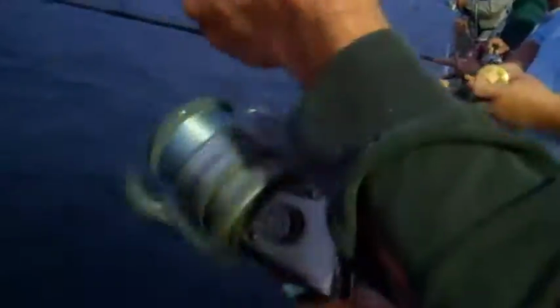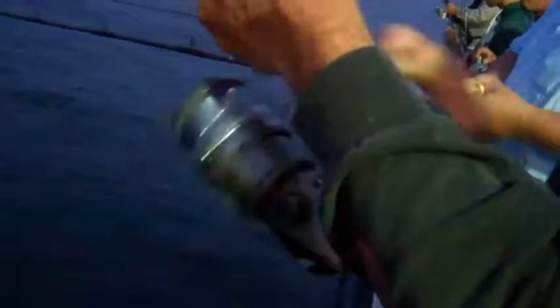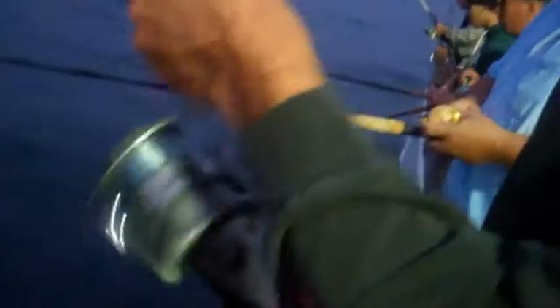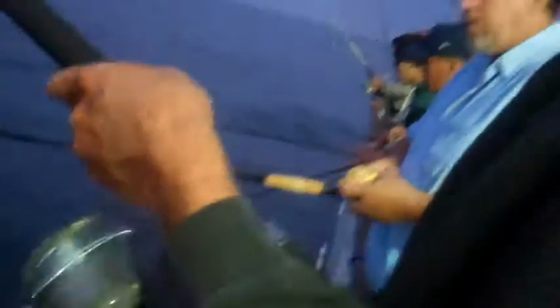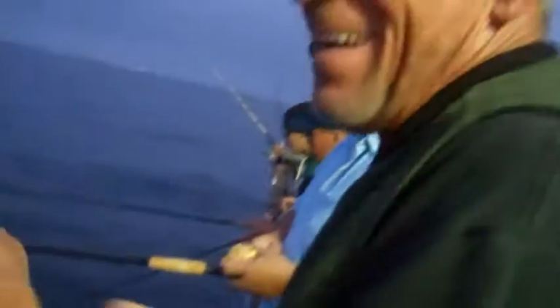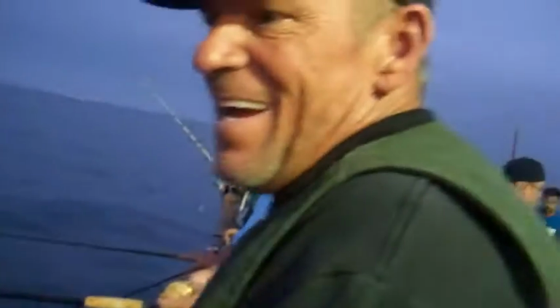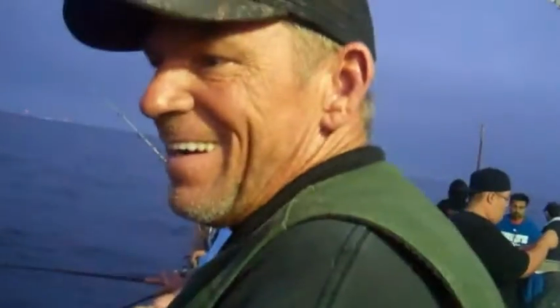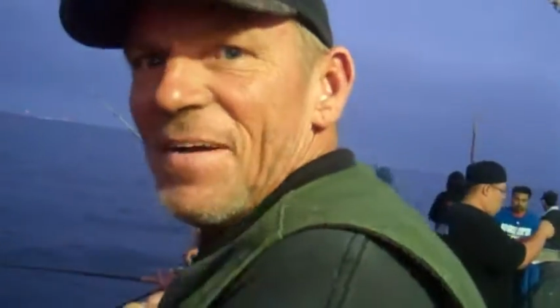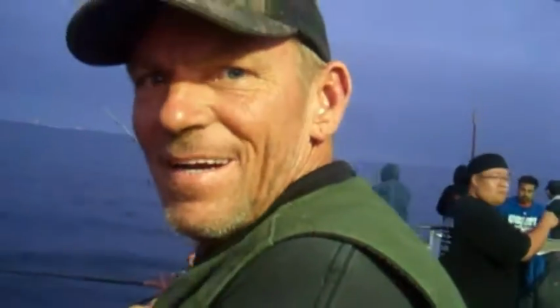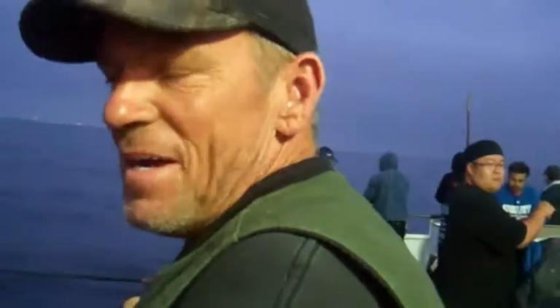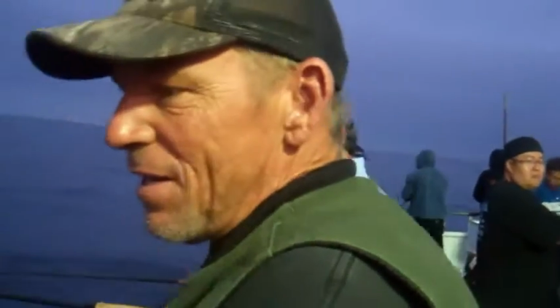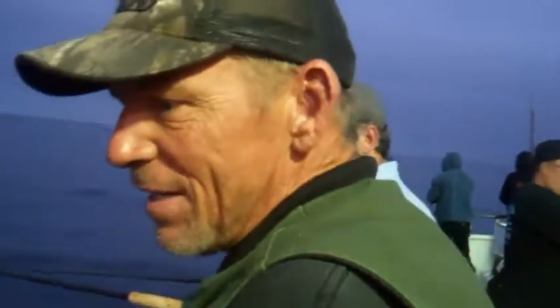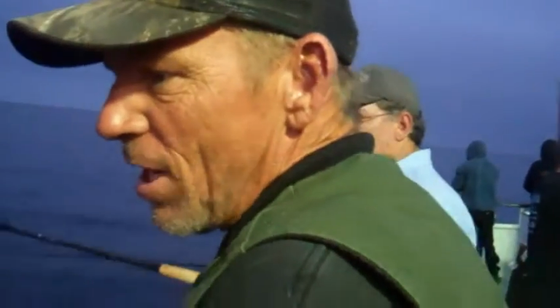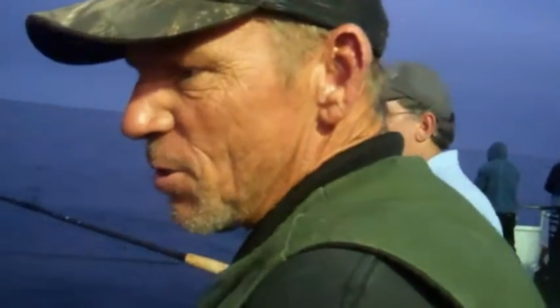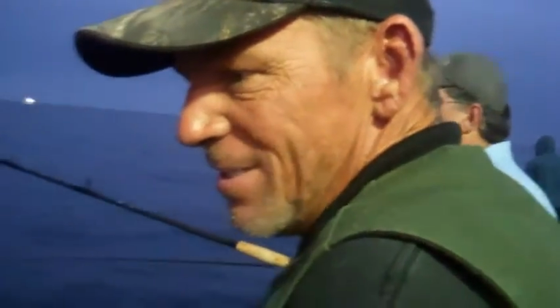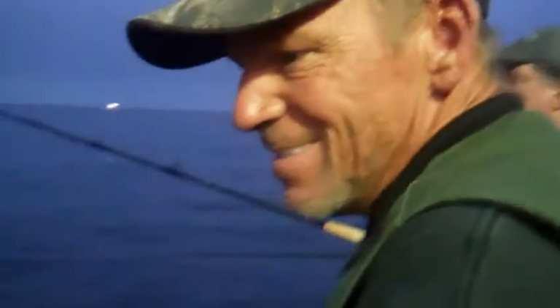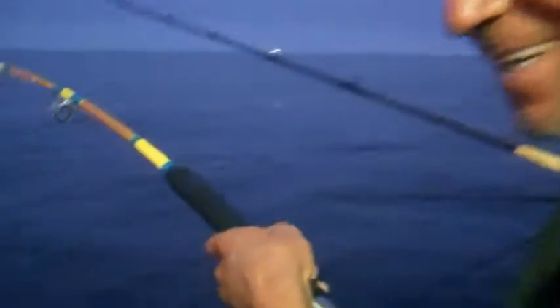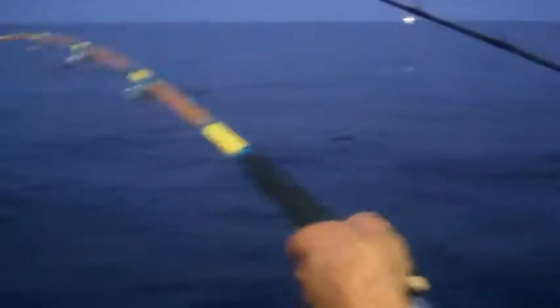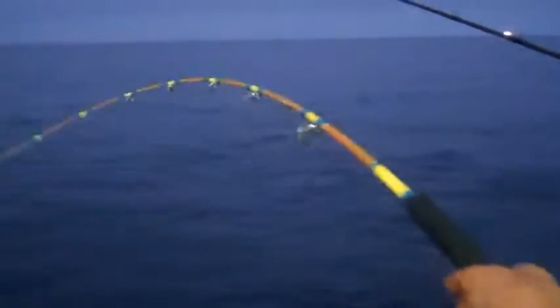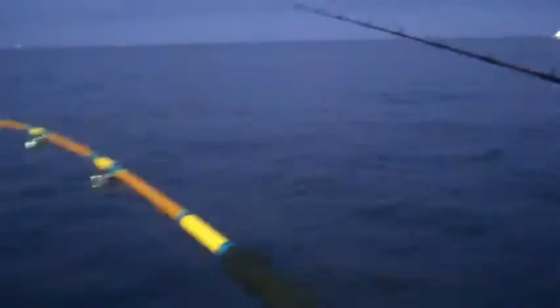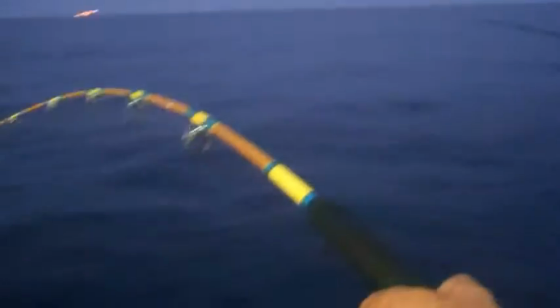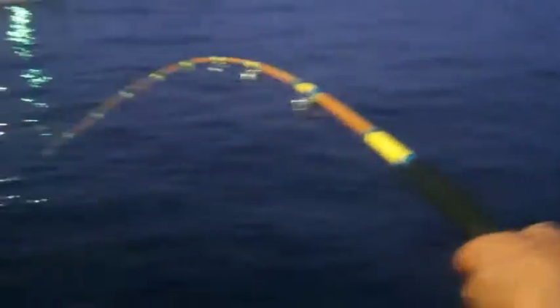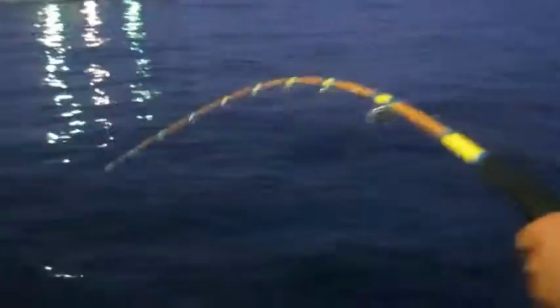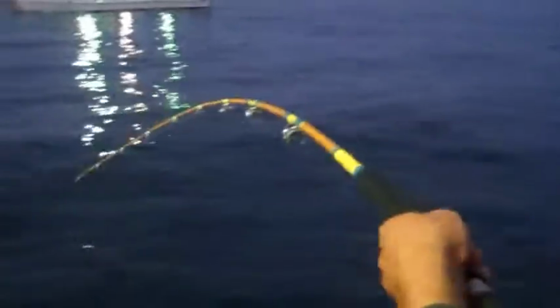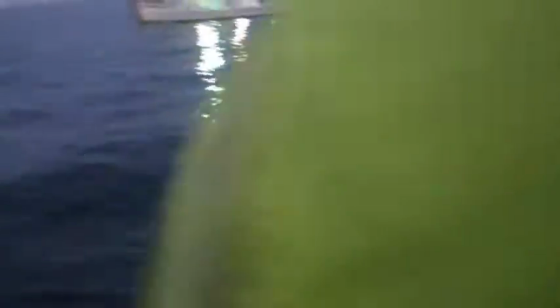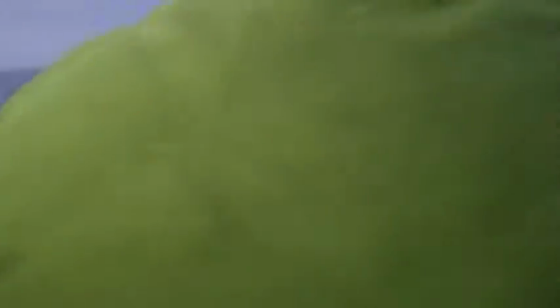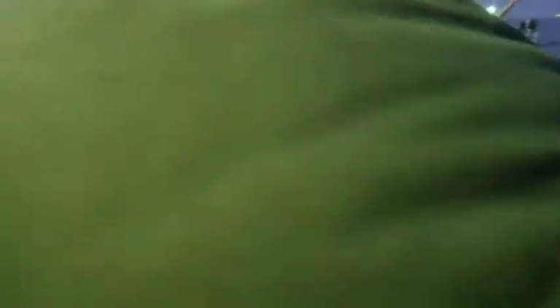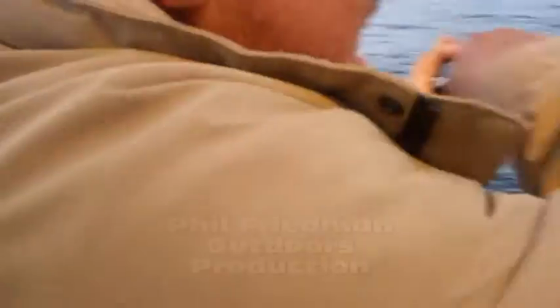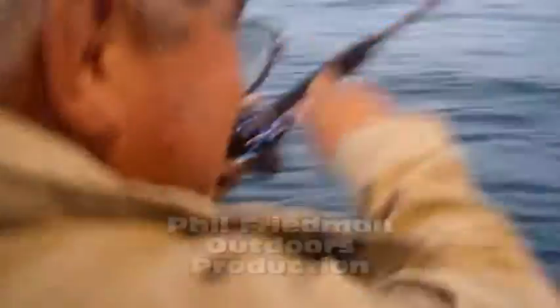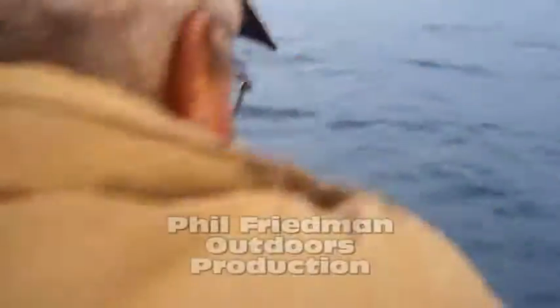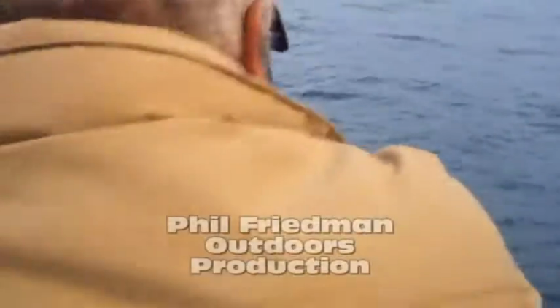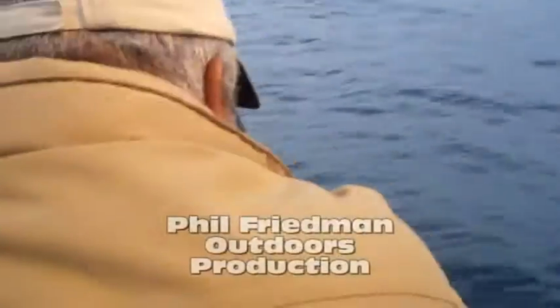Craig, what's up with you? You're hooked up all the time. Come on up, buddy. Come on up. Go Craig, go, go. Follow your fish. Coming in, coming down.